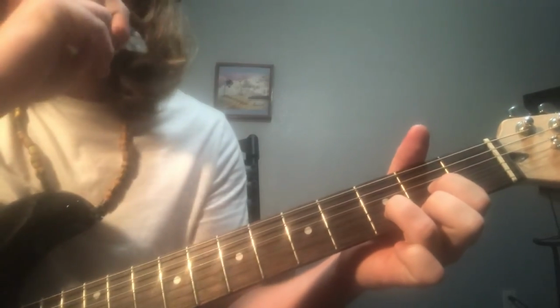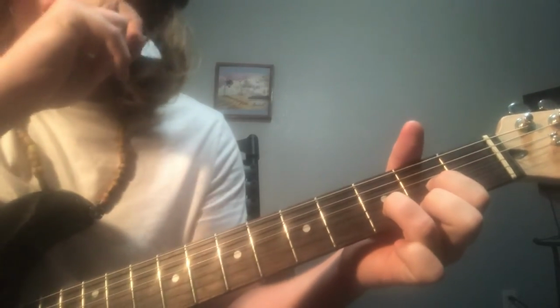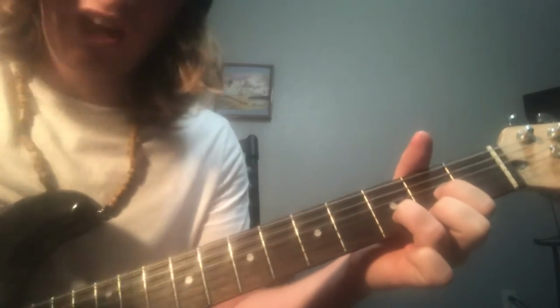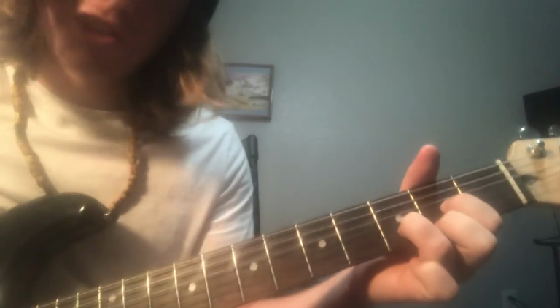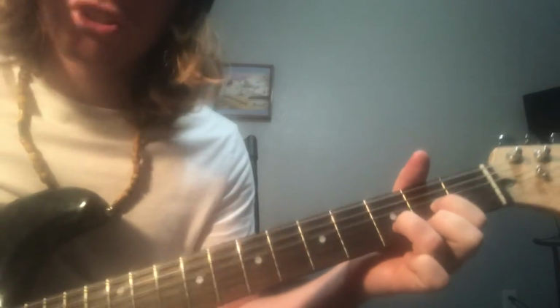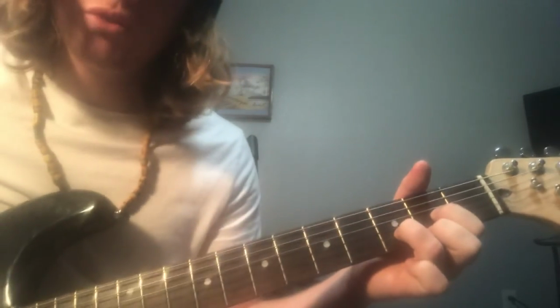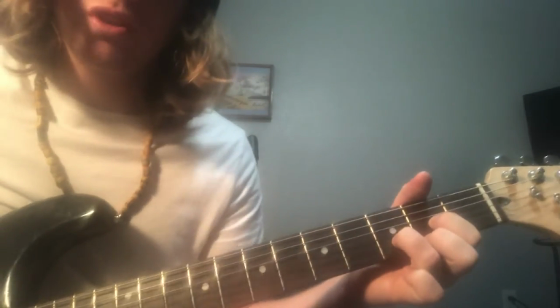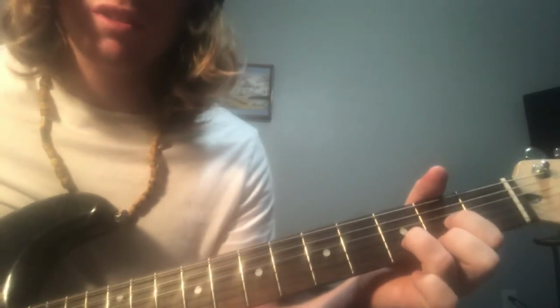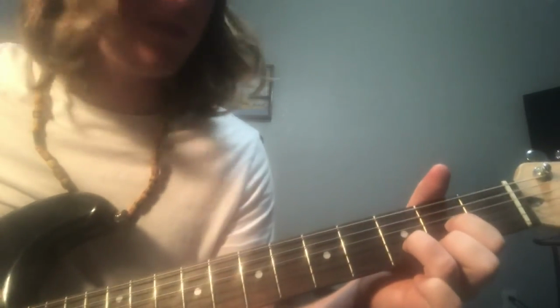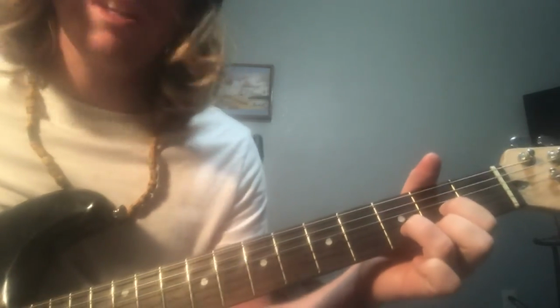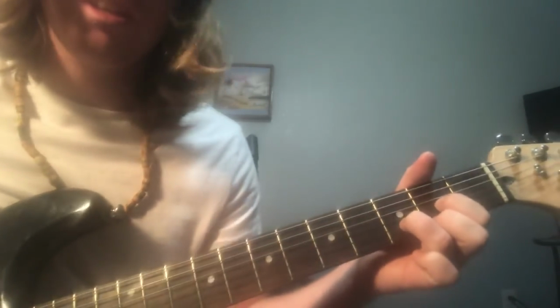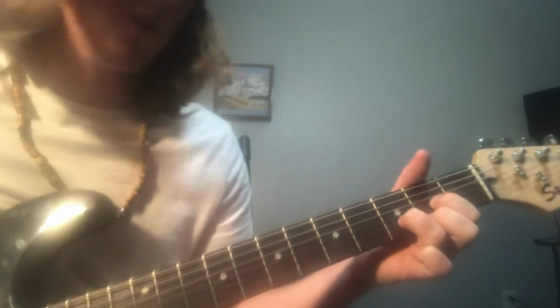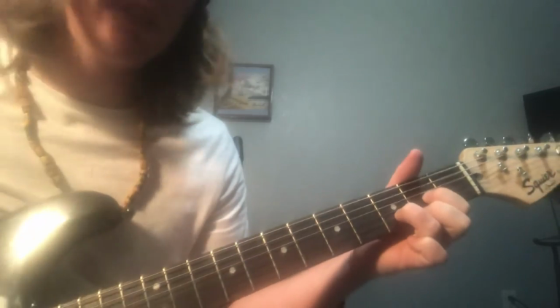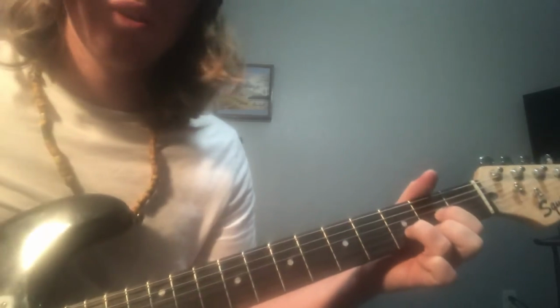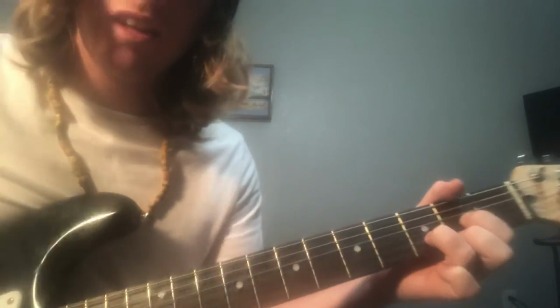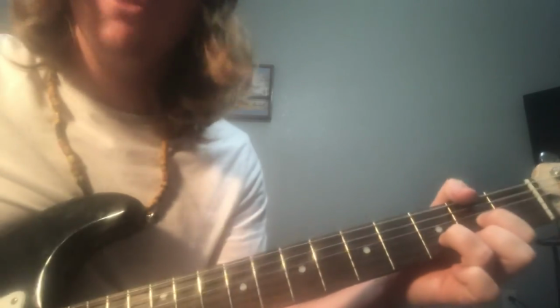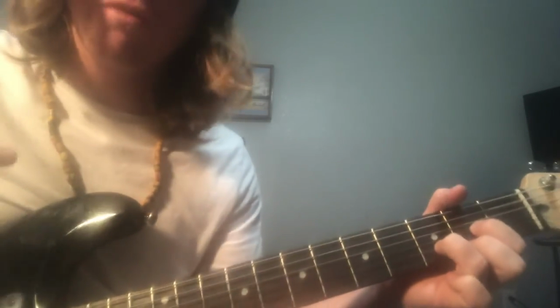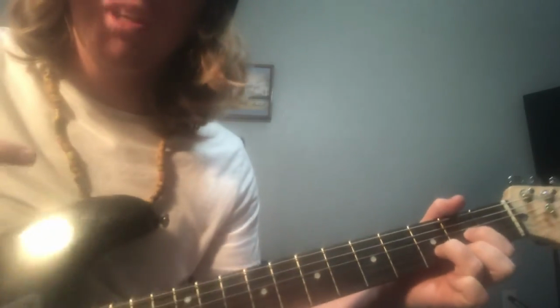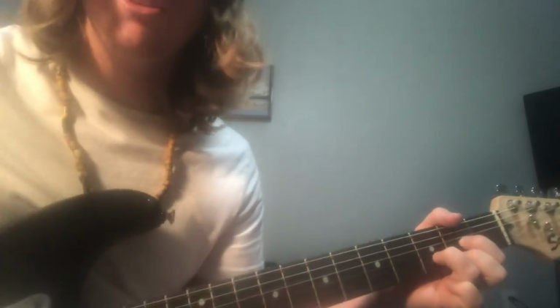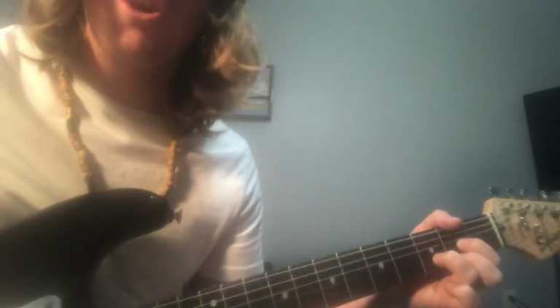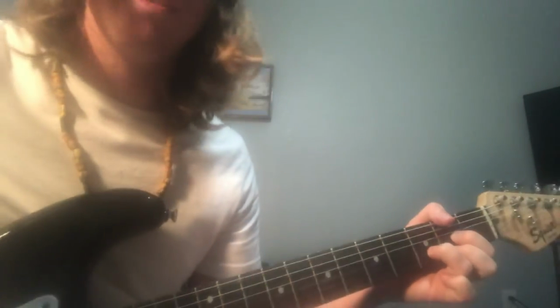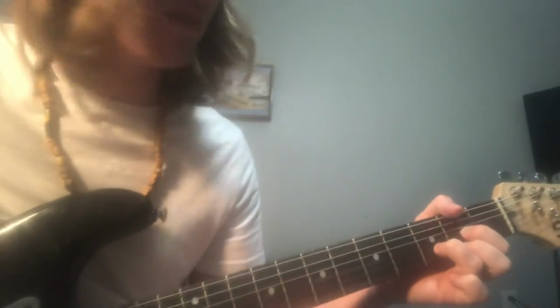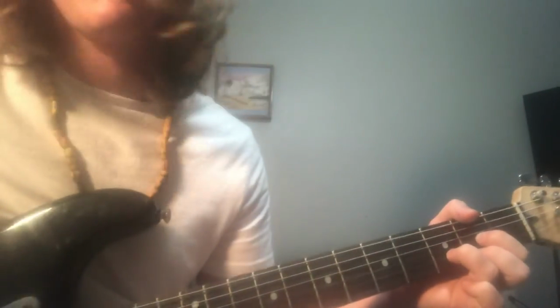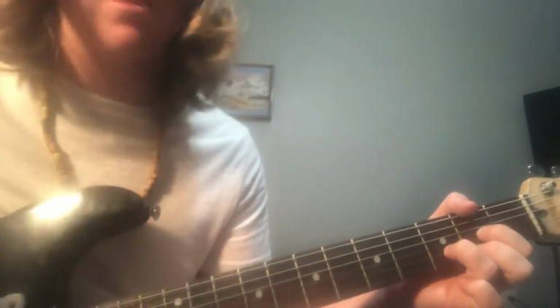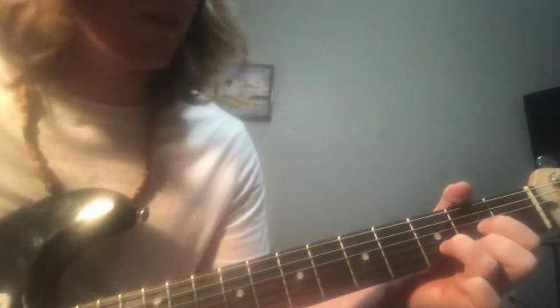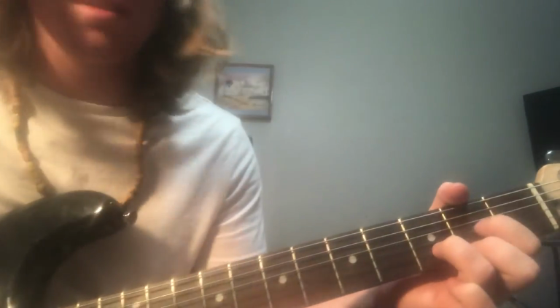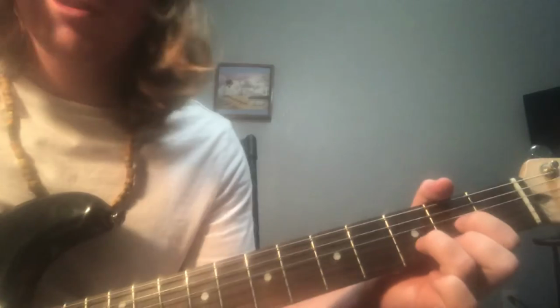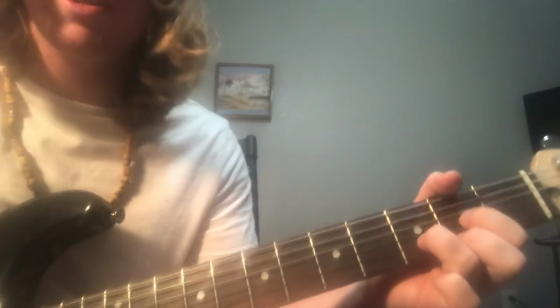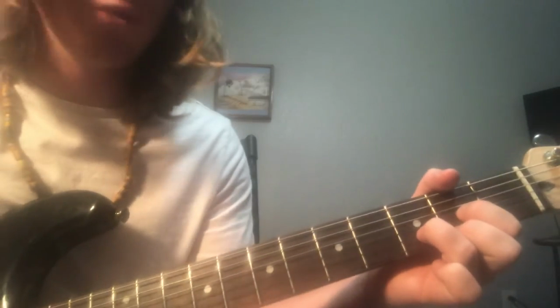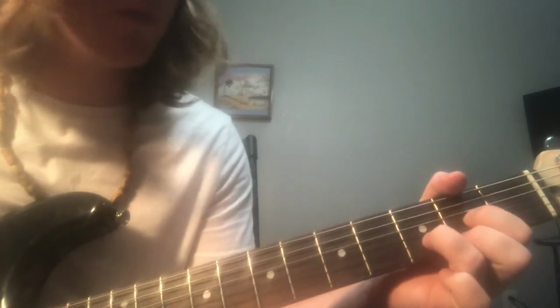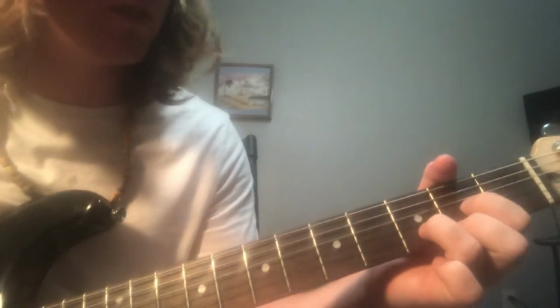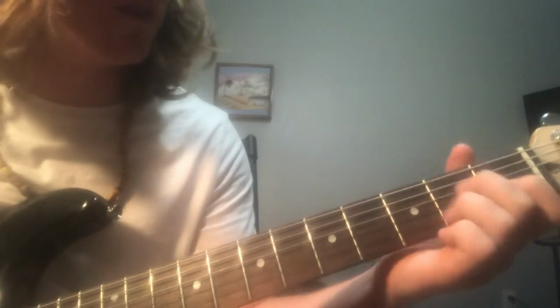If I literally just taught you your first C, D, or G chord — if you learned it from me, literally comment that, because that's crazy. You're gonna be playing these chords for the rest of your life.